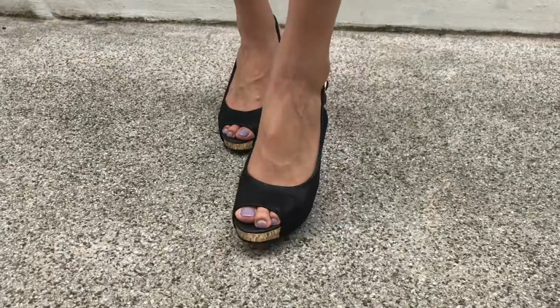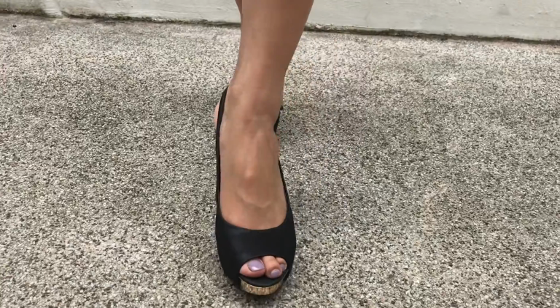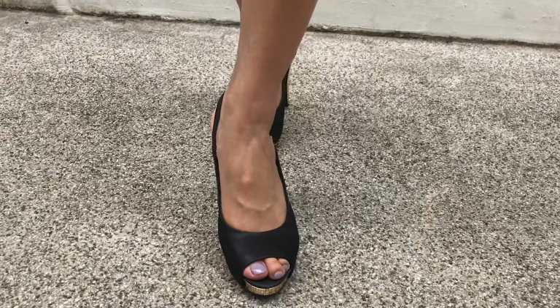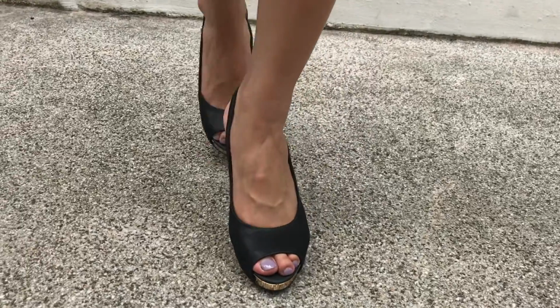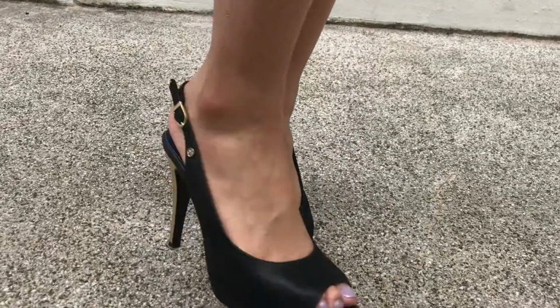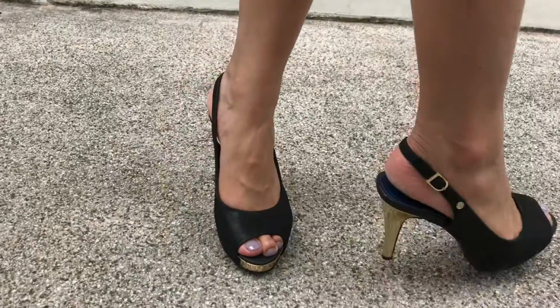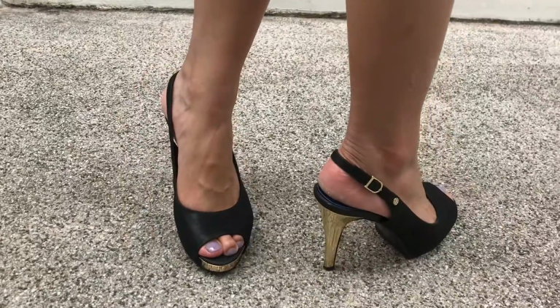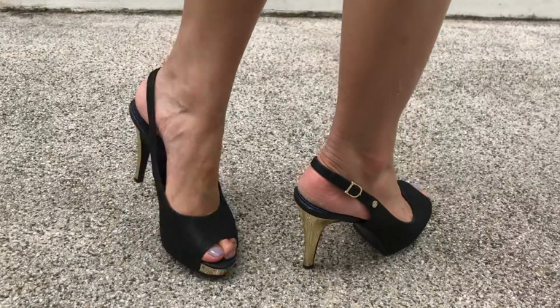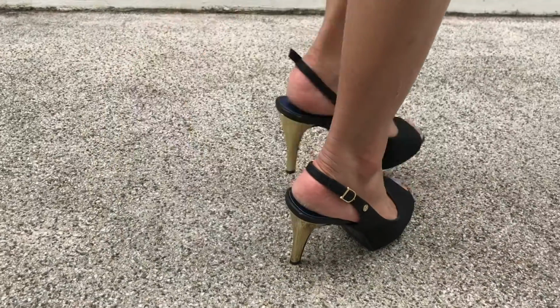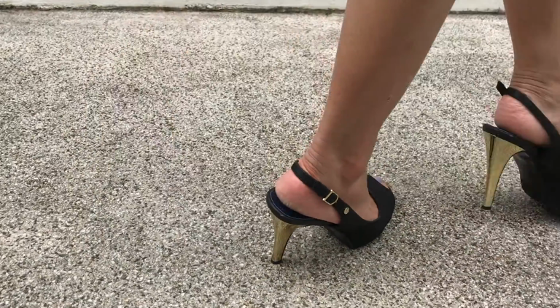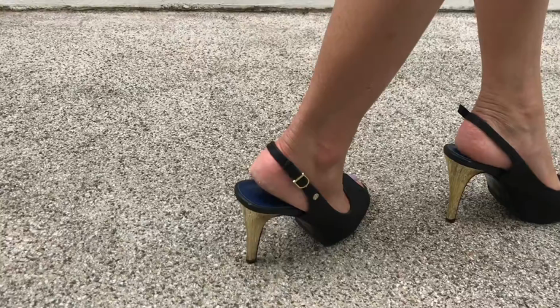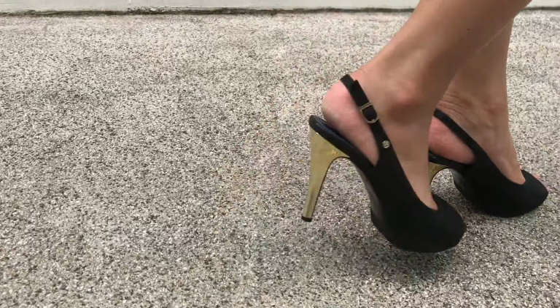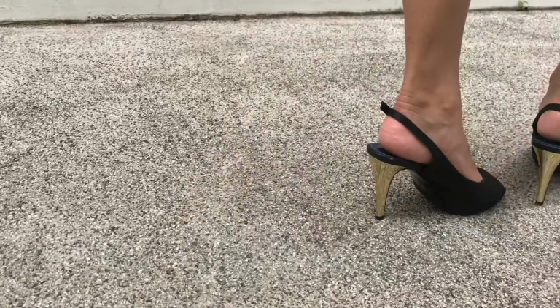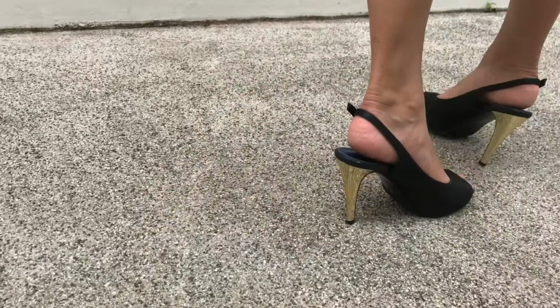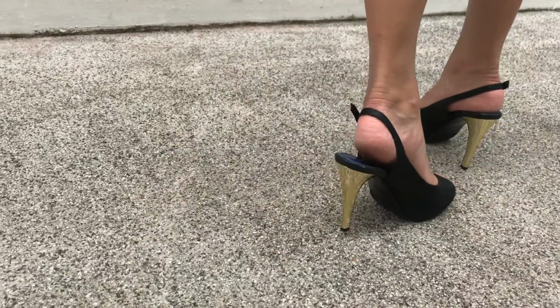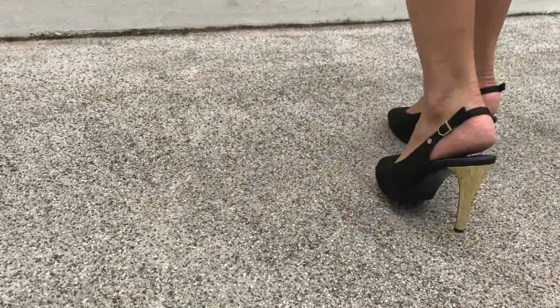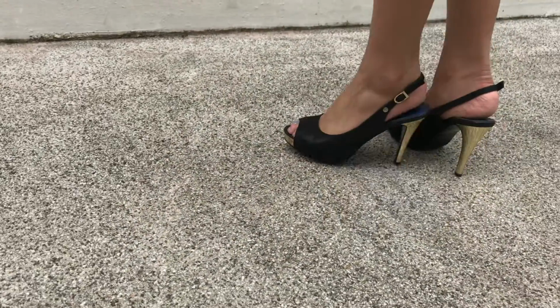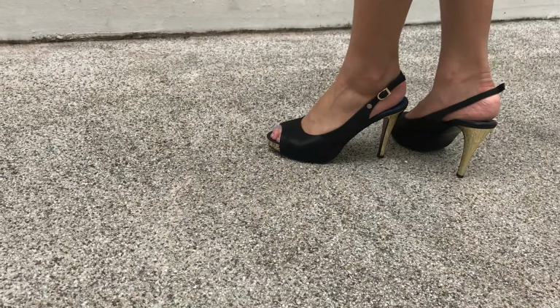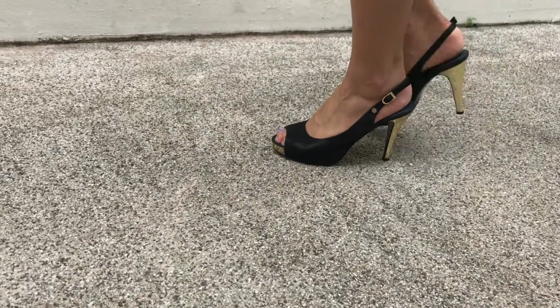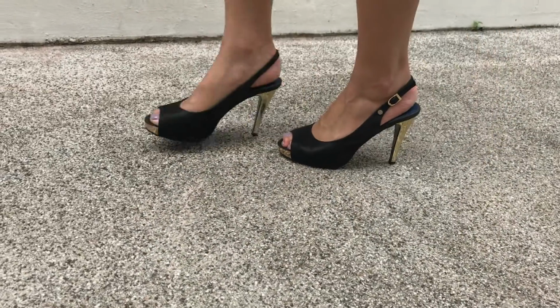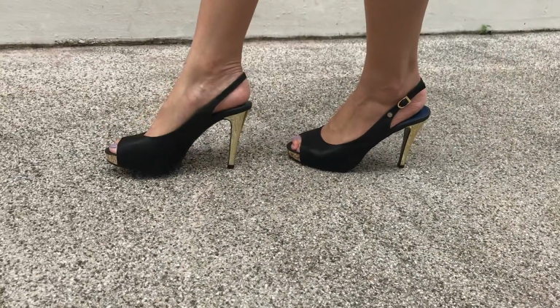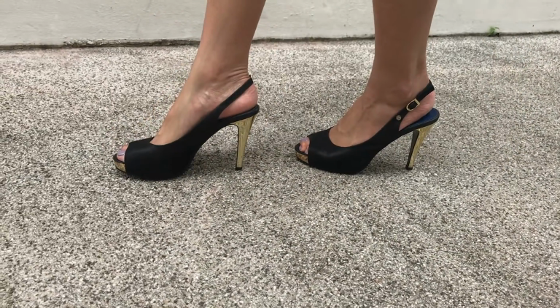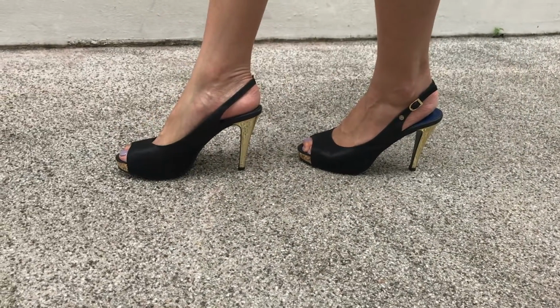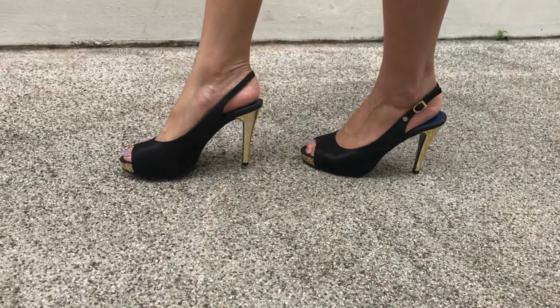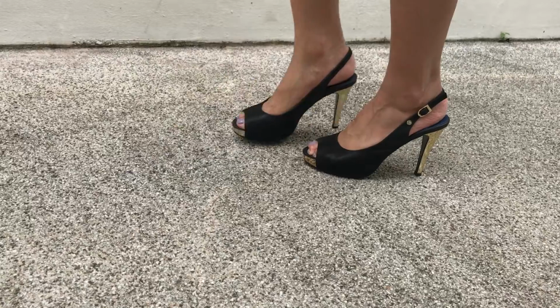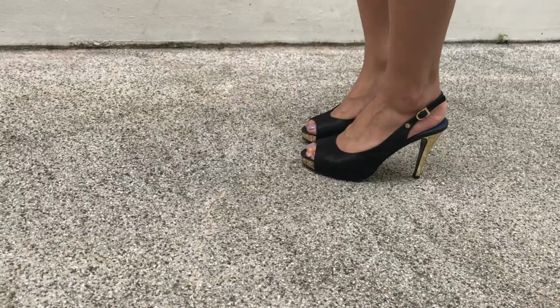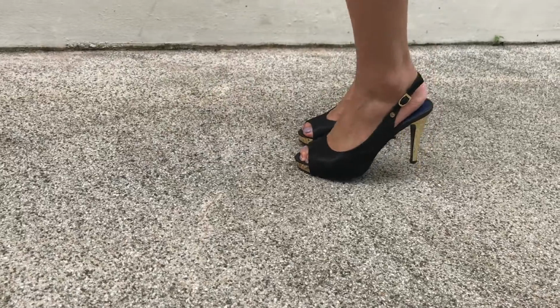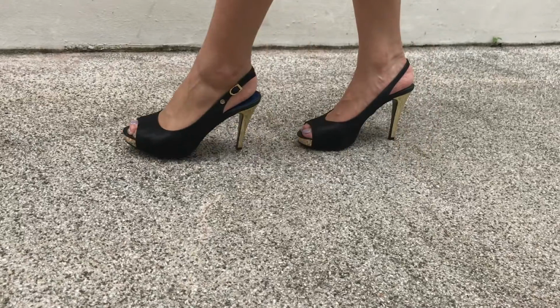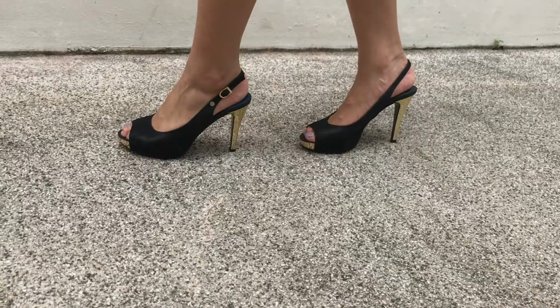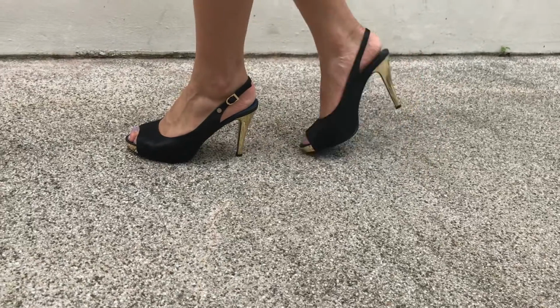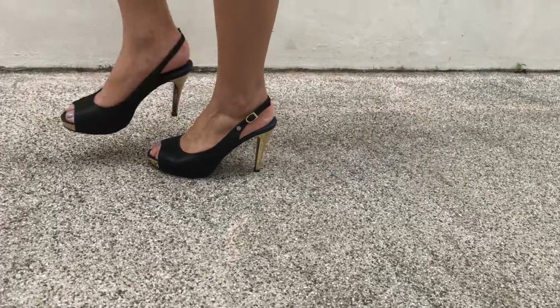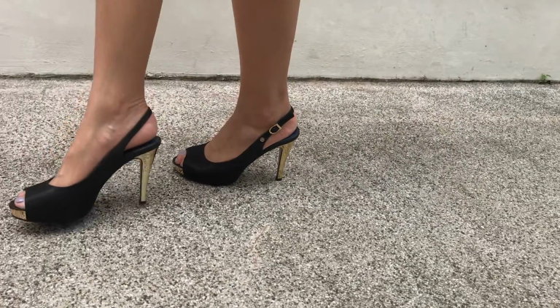As for the shoes, I am wearing the same black-colored heels that I wore in the previous days, and they also have gold detailing on them to add a pop of color to your outfit.